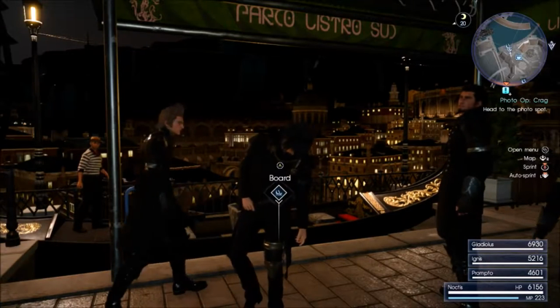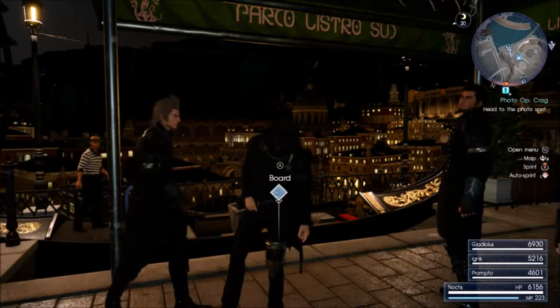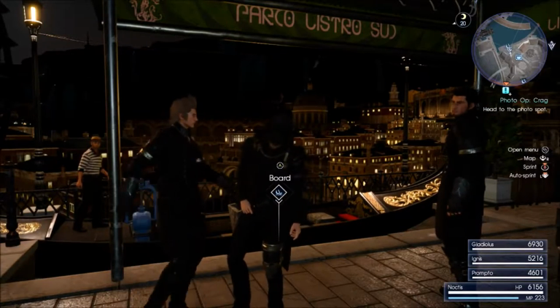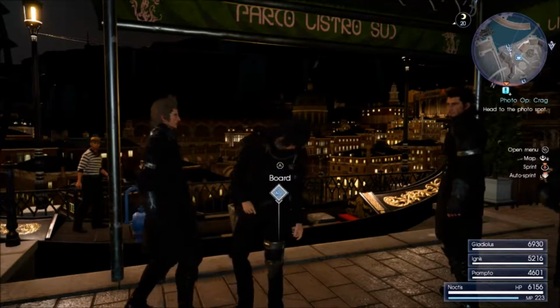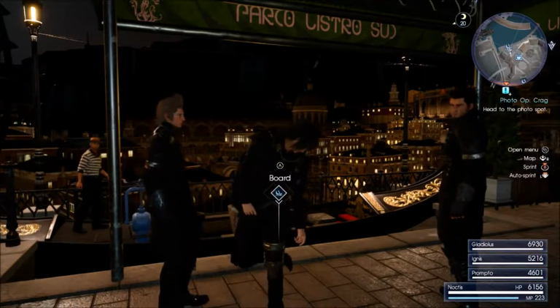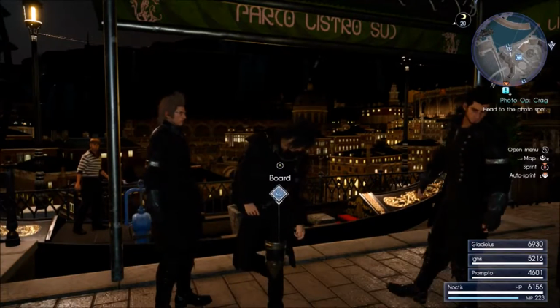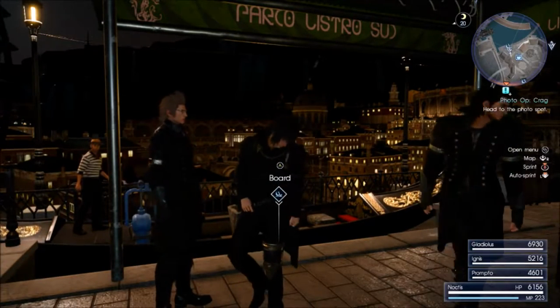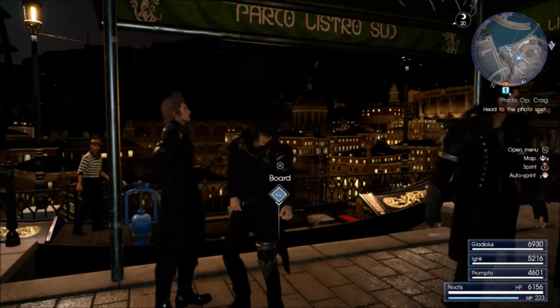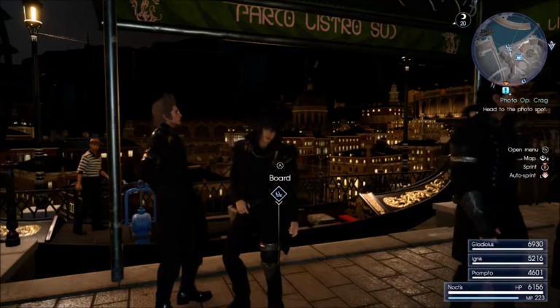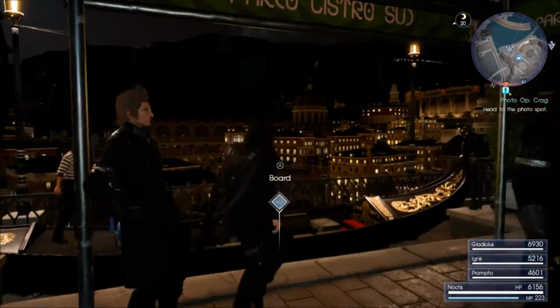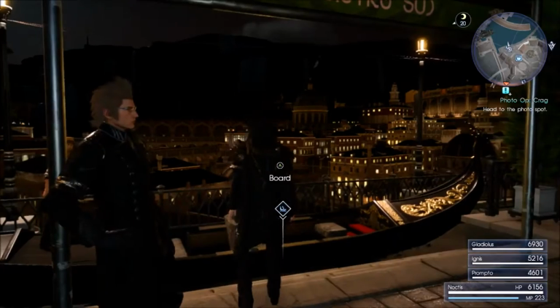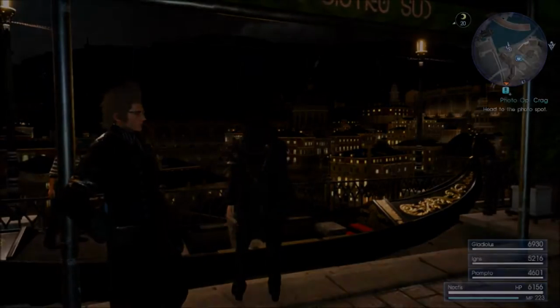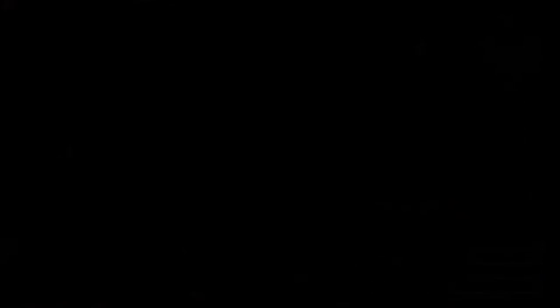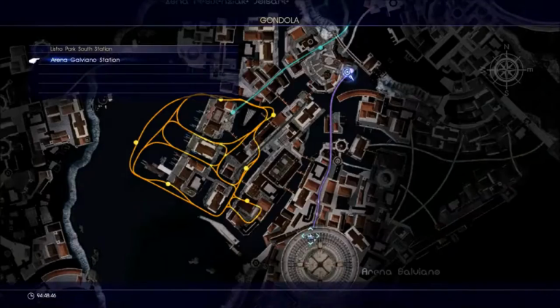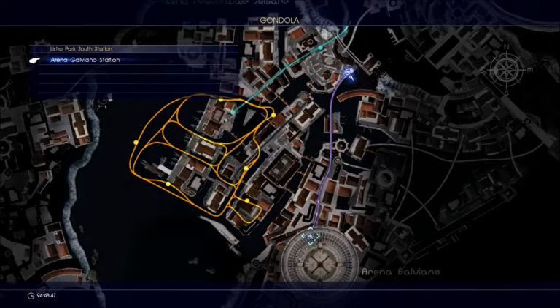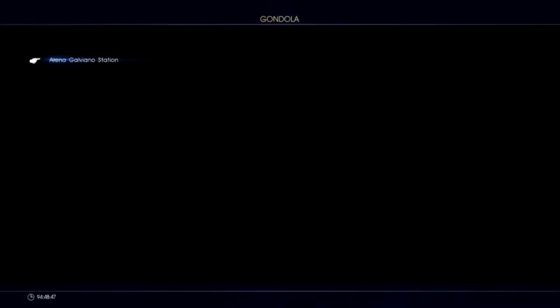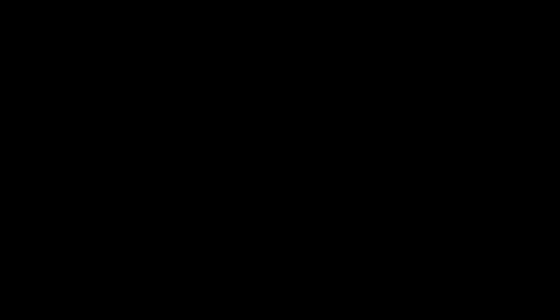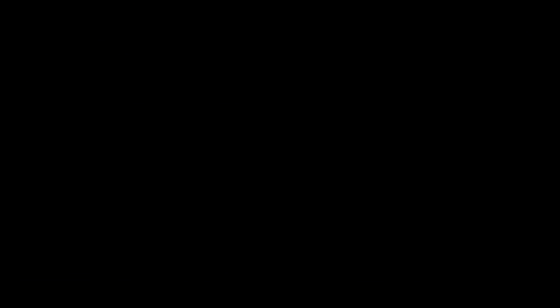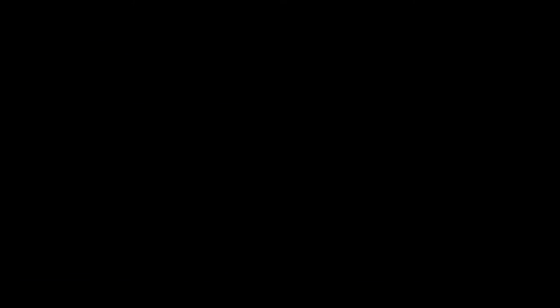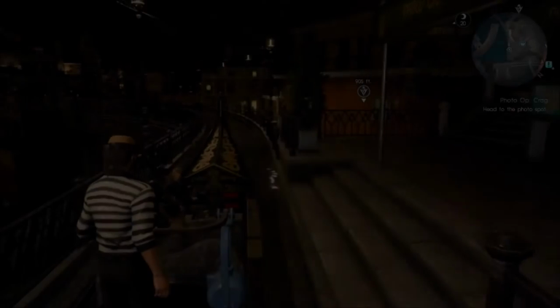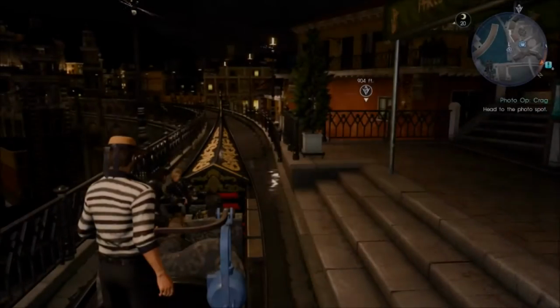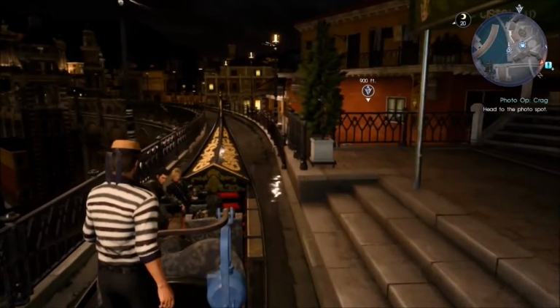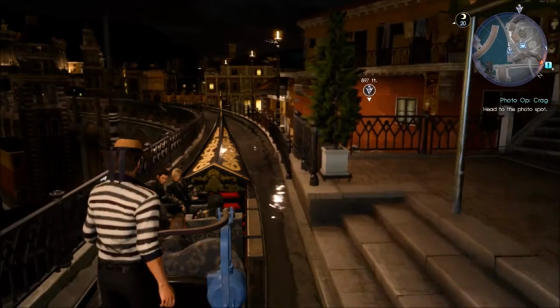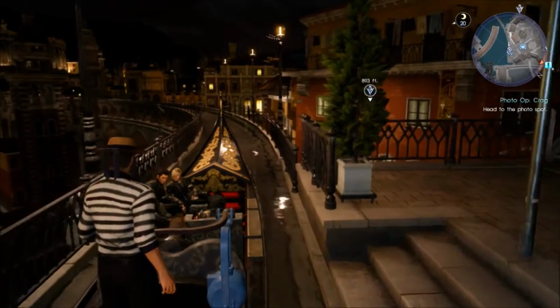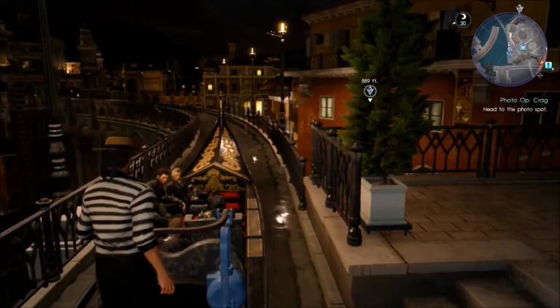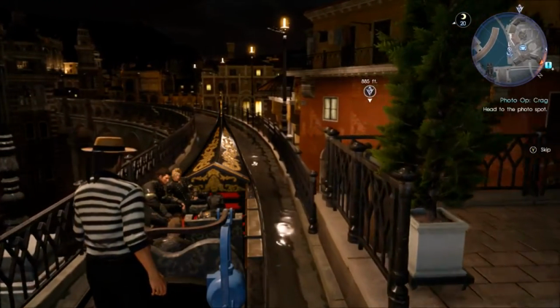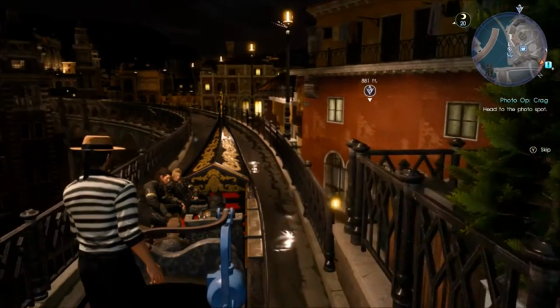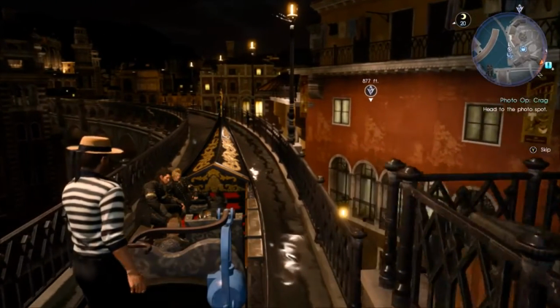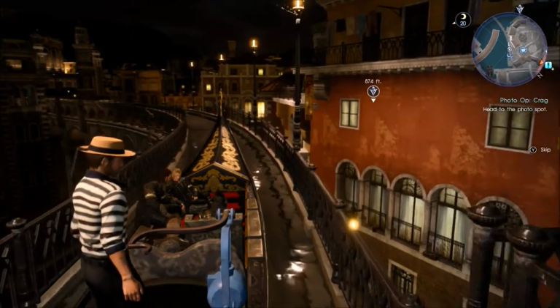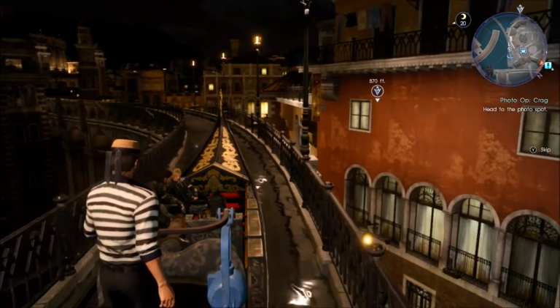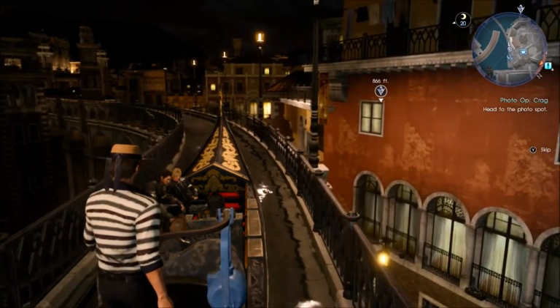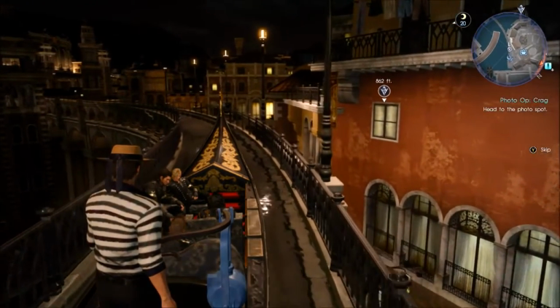Hey guys, it's Carl Coffey here and we're back in Final Fantasy 15. In this video I'm going to be telling you about the Colosseum that is in Altissia. As you can see at the top right of Altissia there's going to be this purple stream that you can go down via this gondola right here.